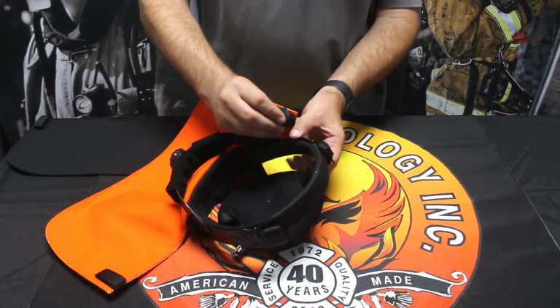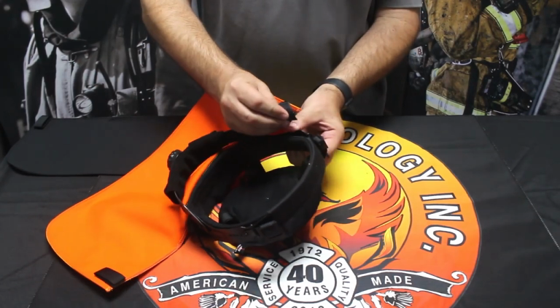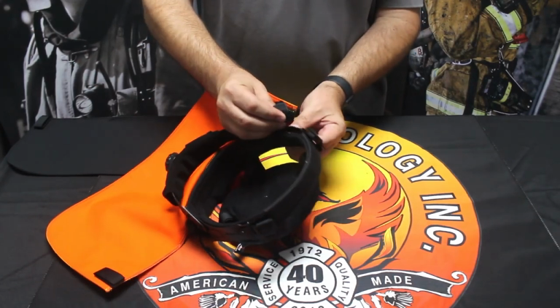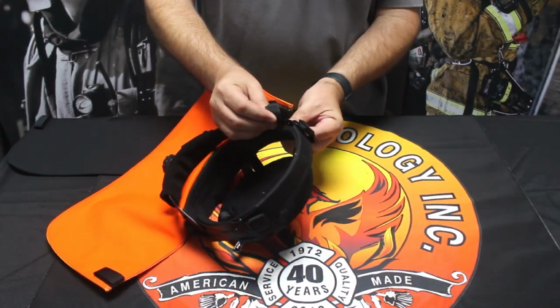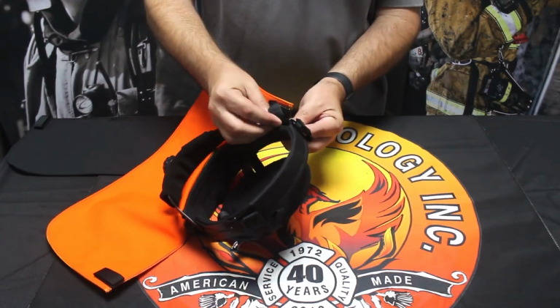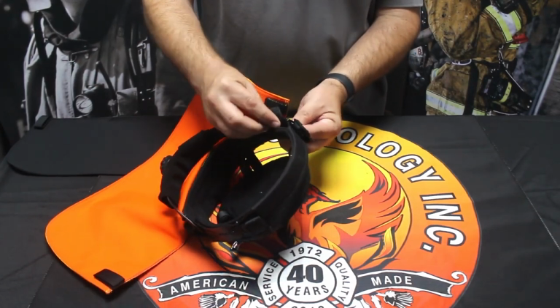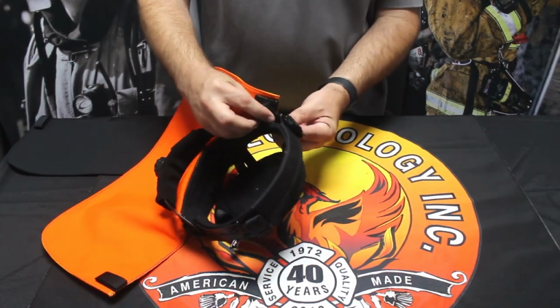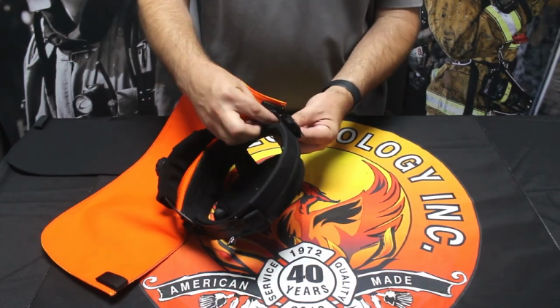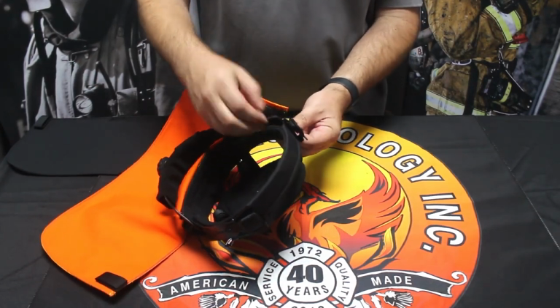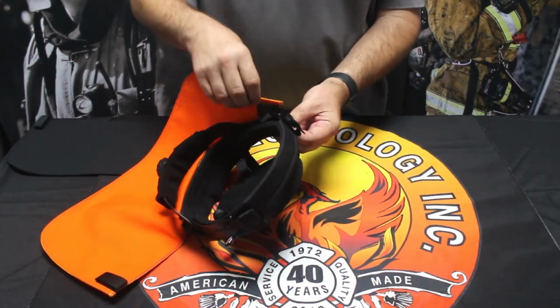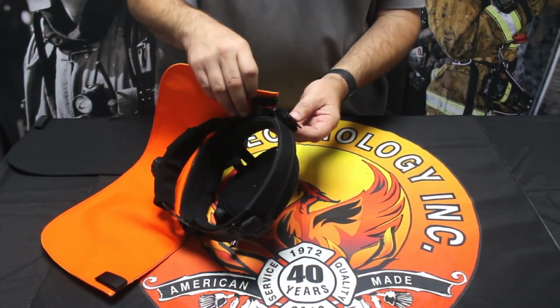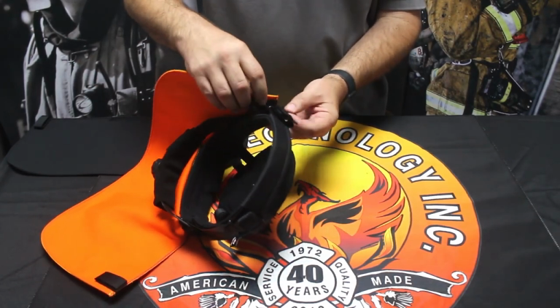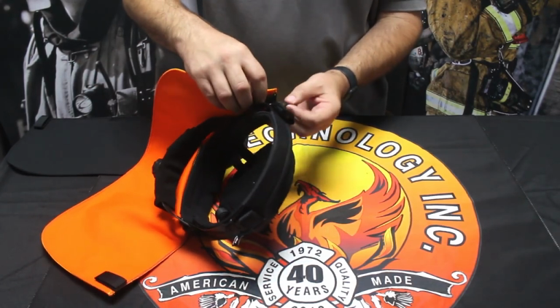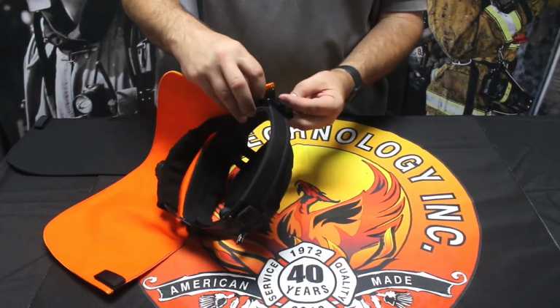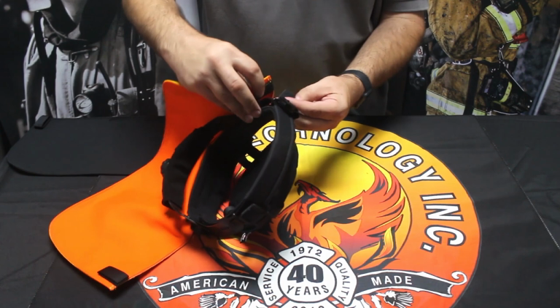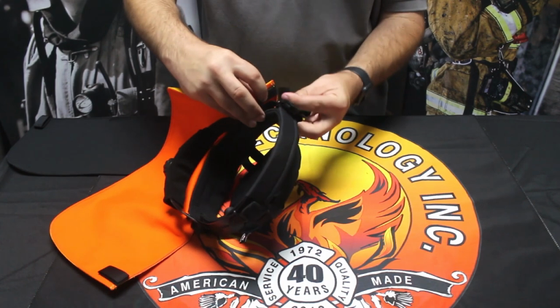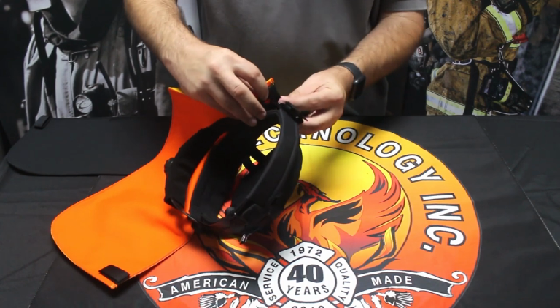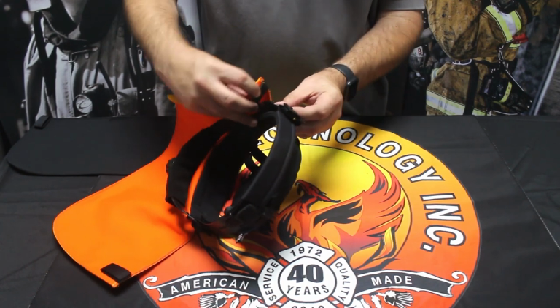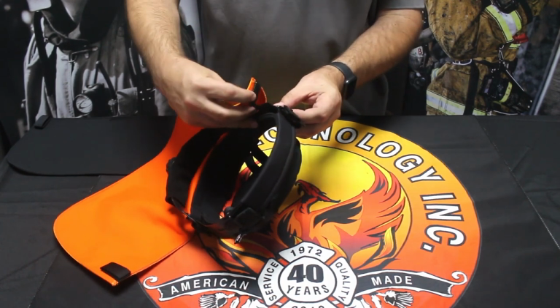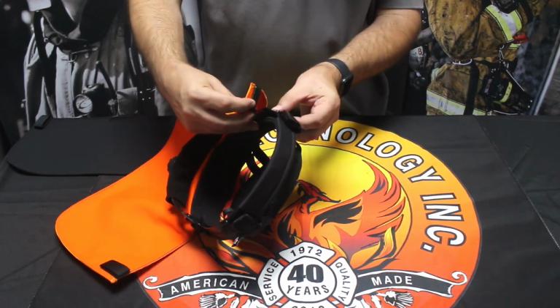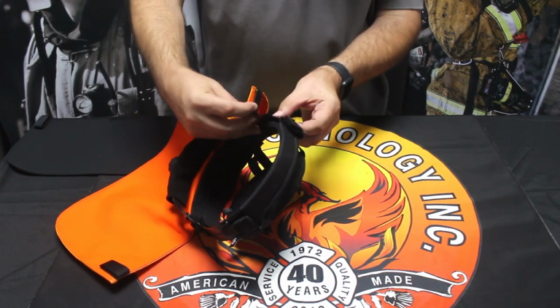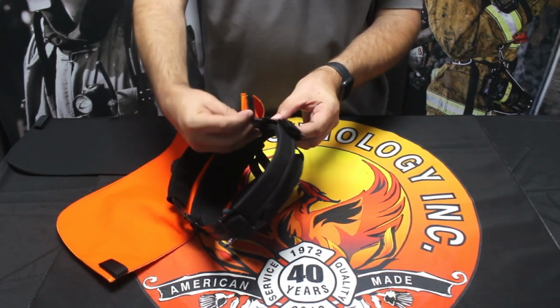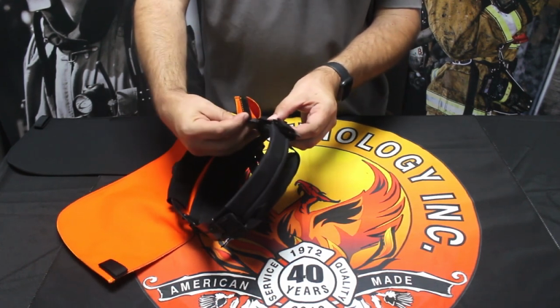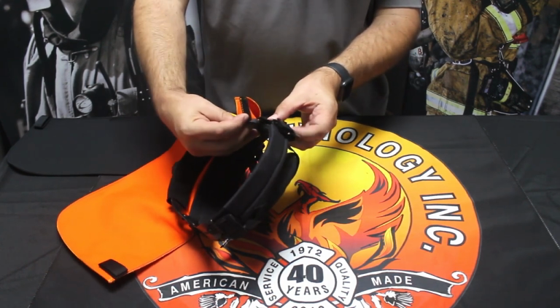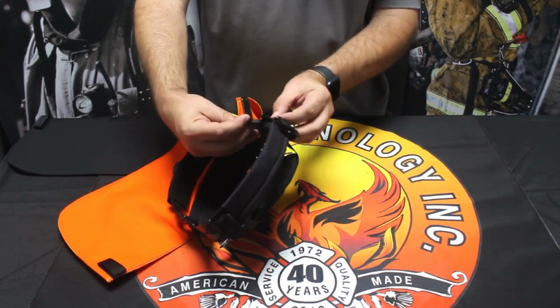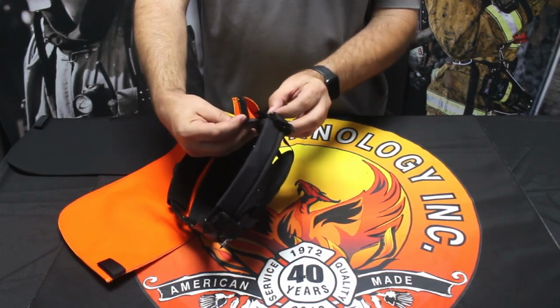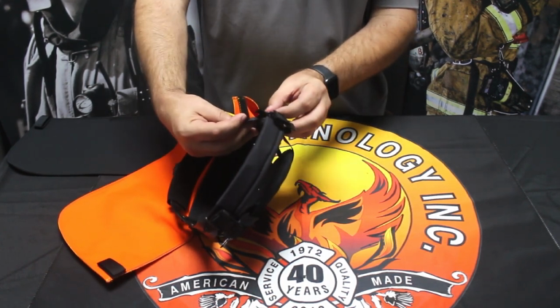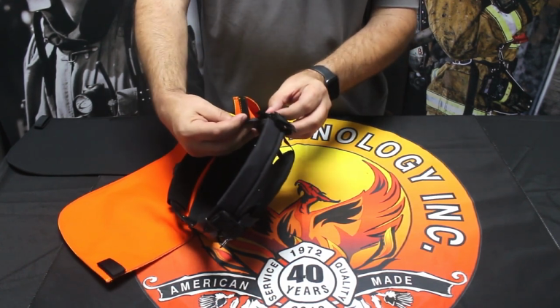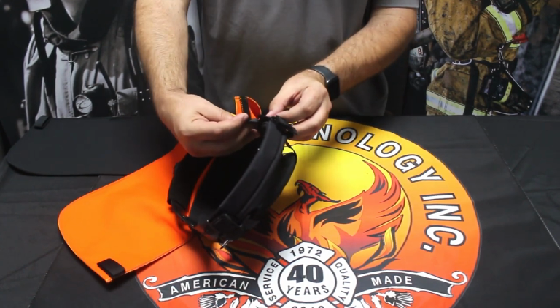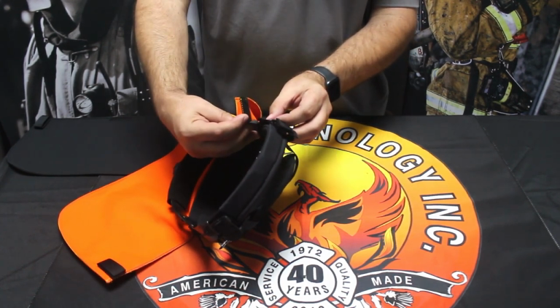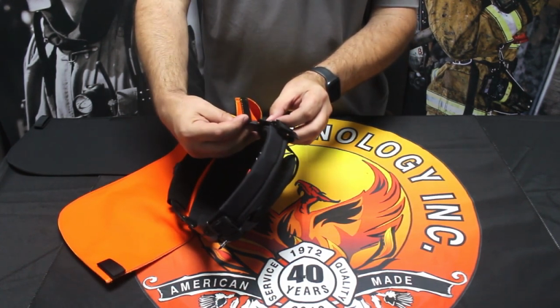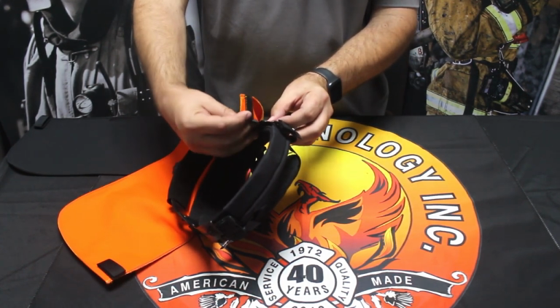Place them around the main strap of your liner and fold under. You'll notice the hook system is right here.